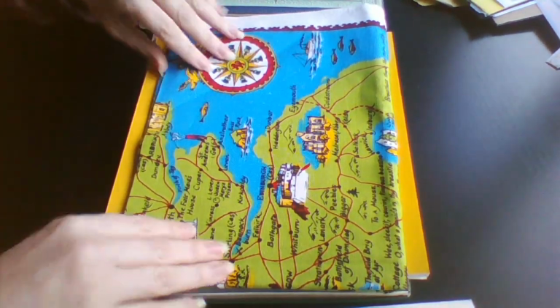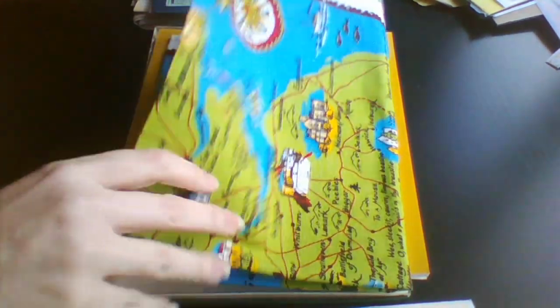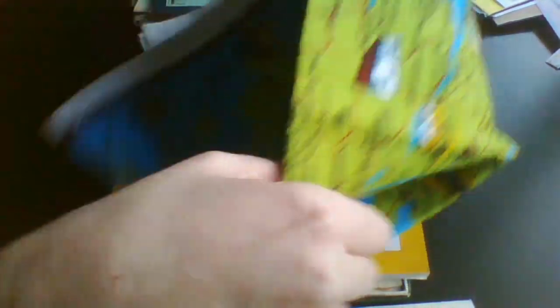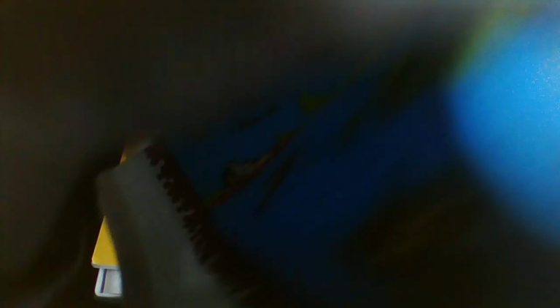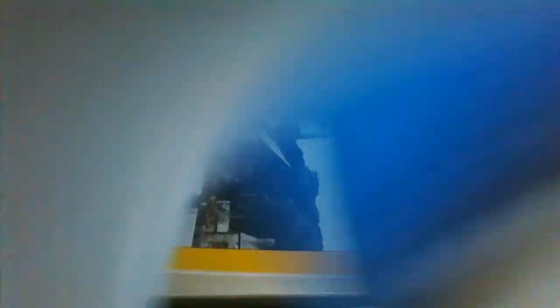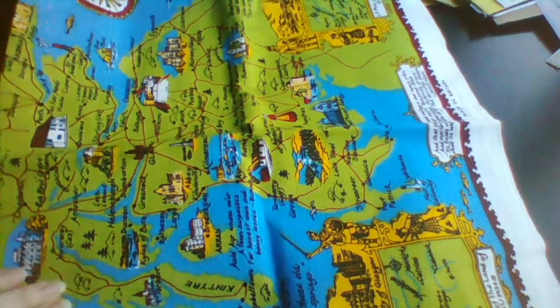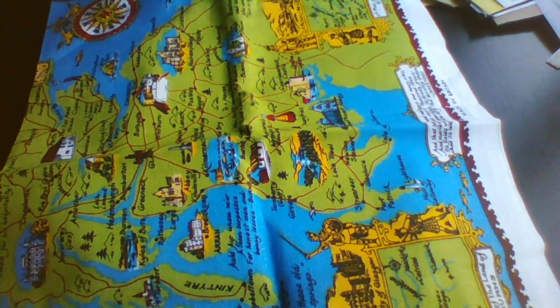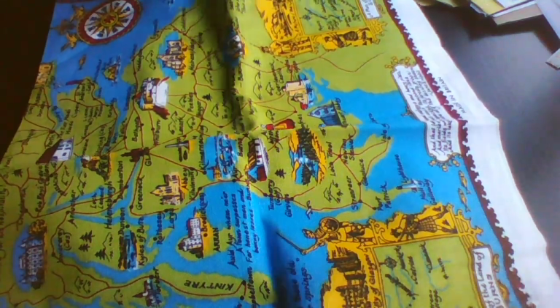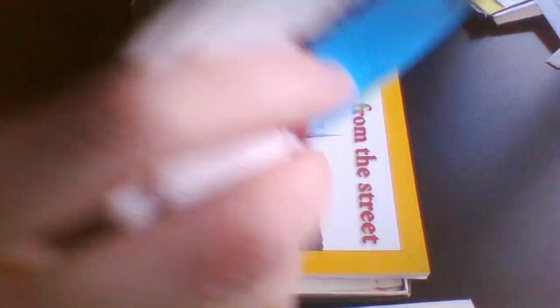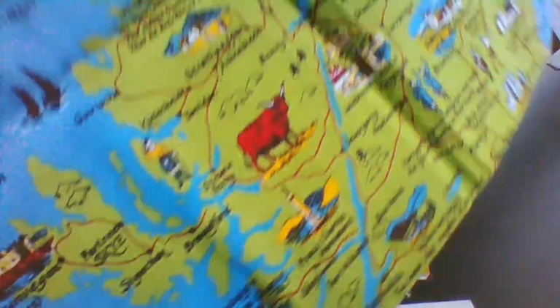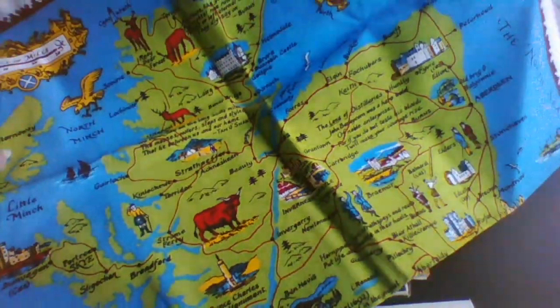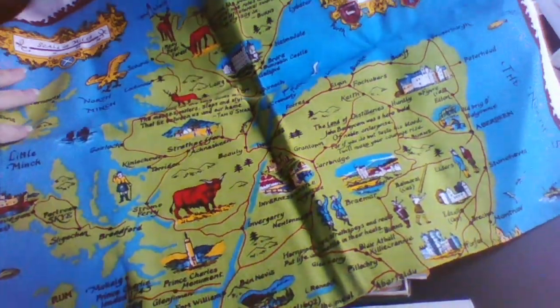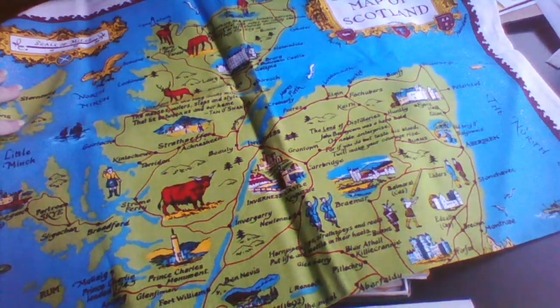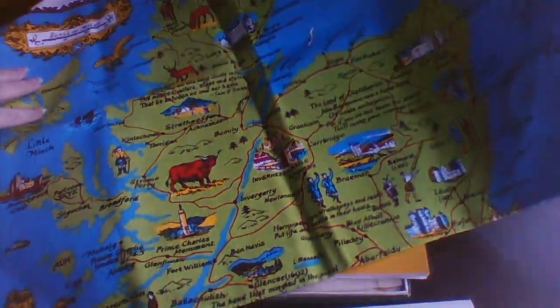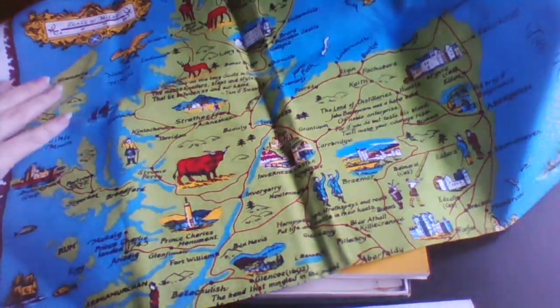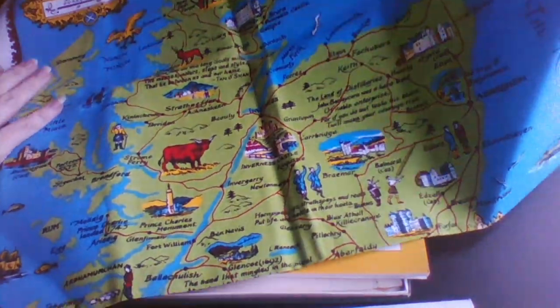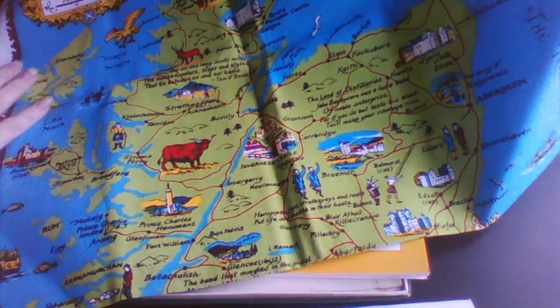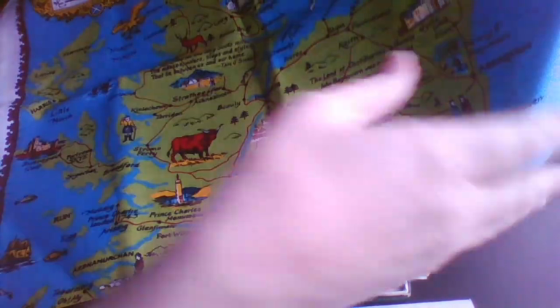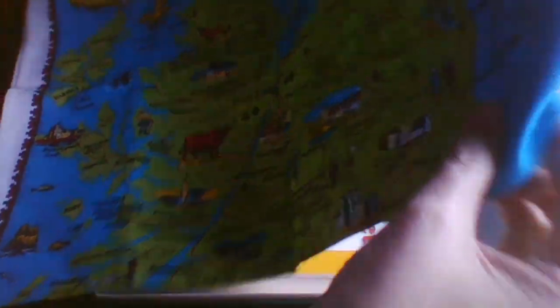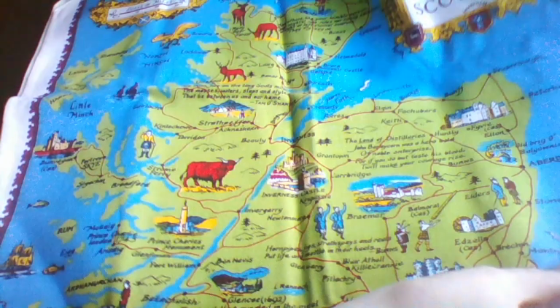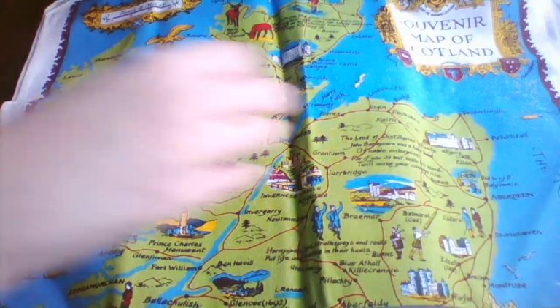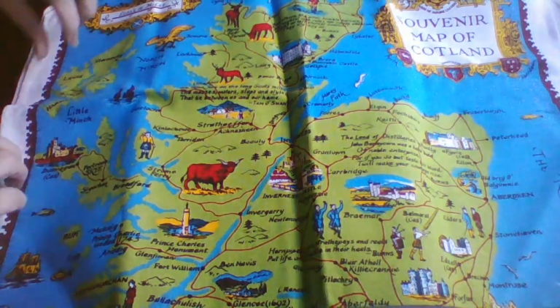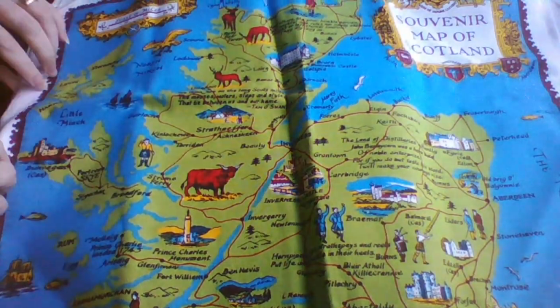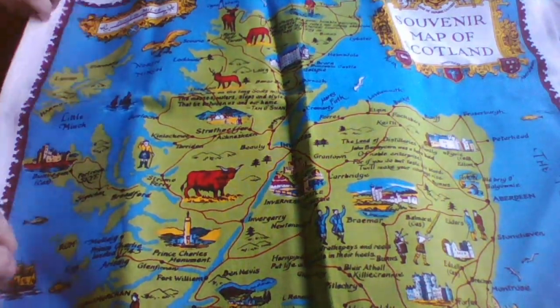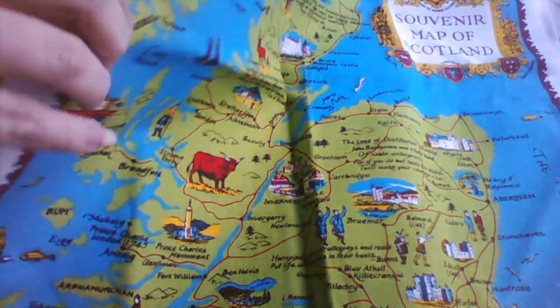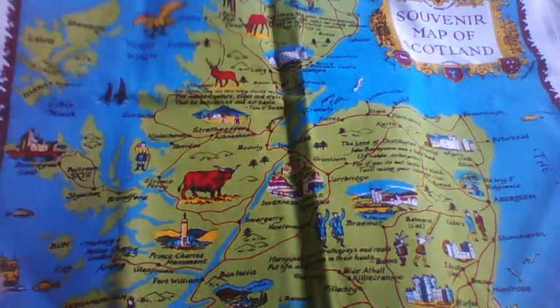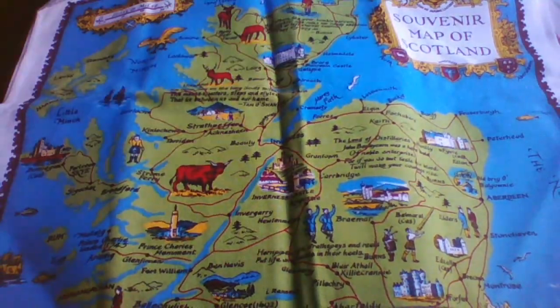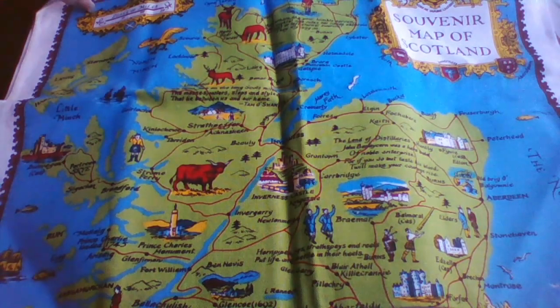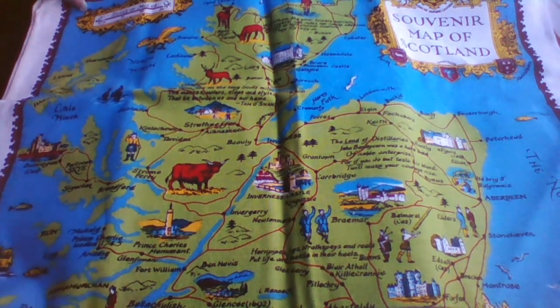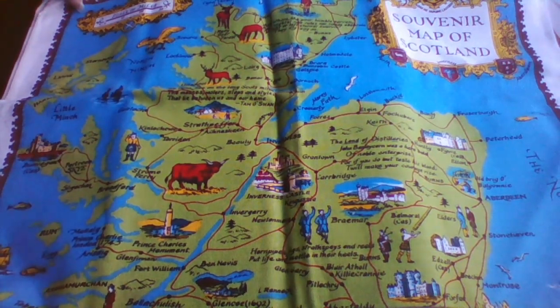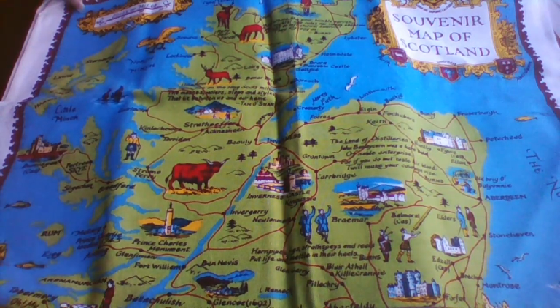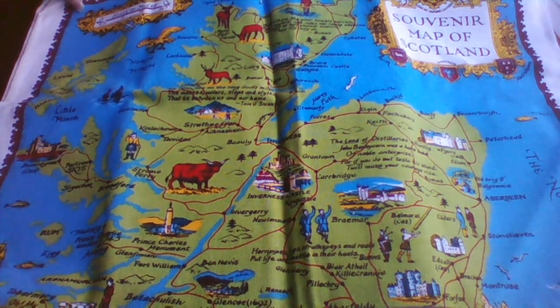This I found recently is another tea tile. And I've just realised now that's actually Scotland, not Ireland.